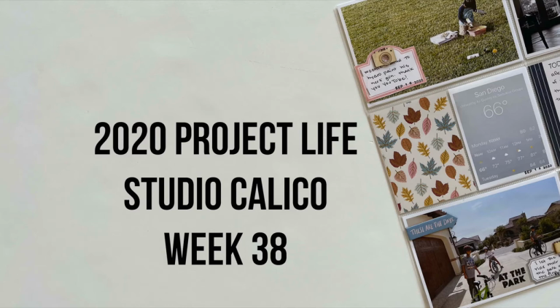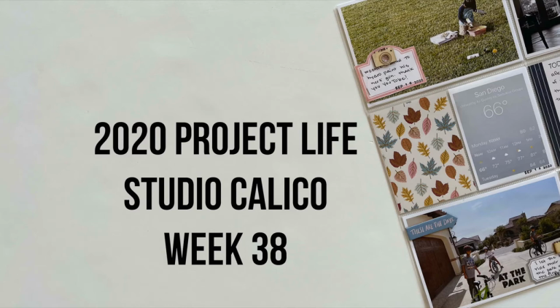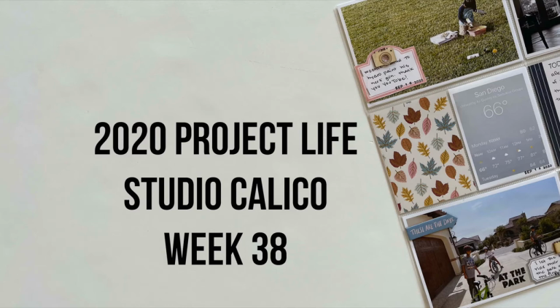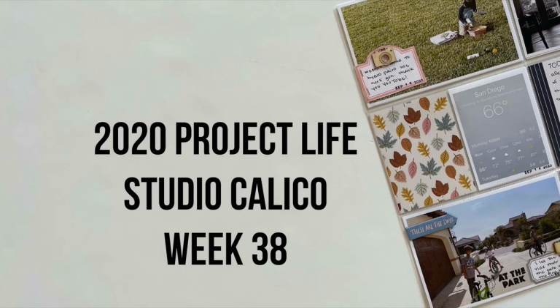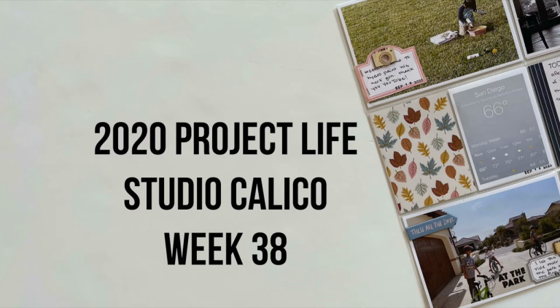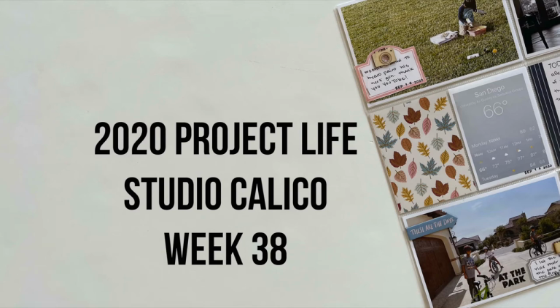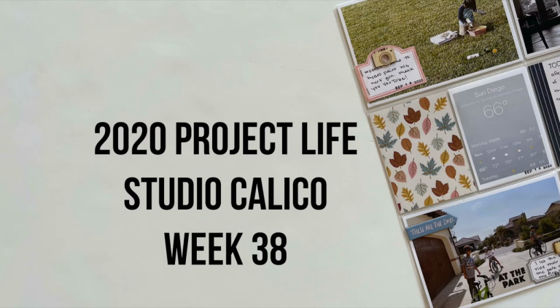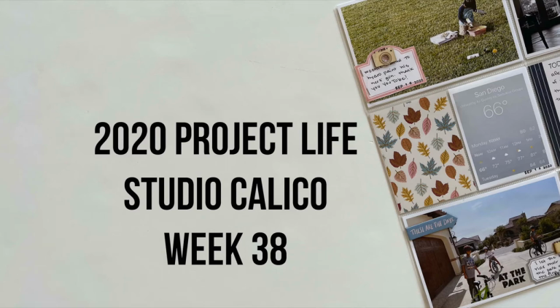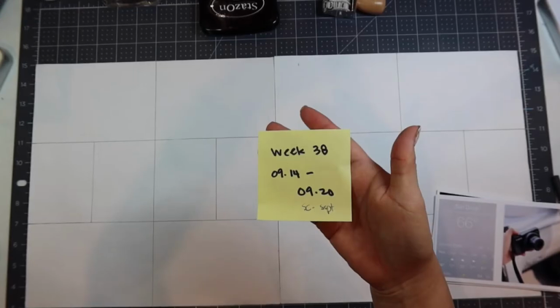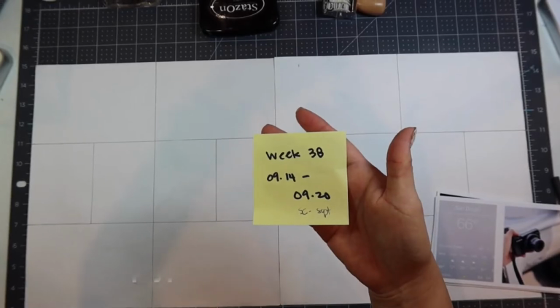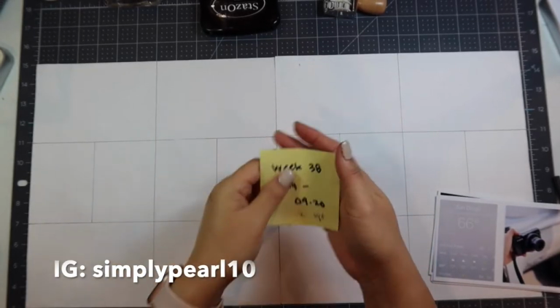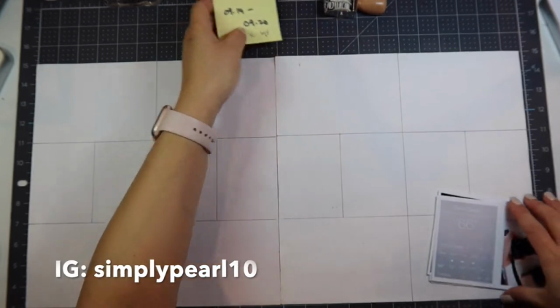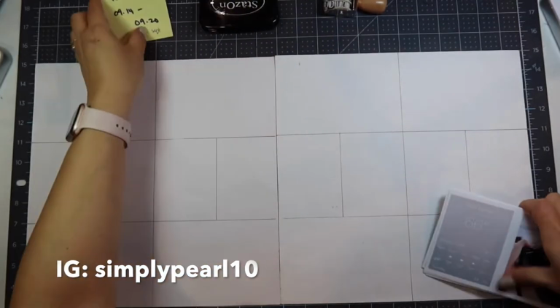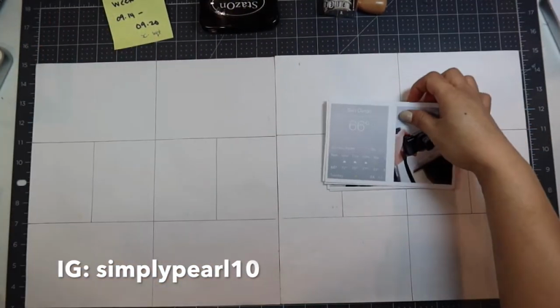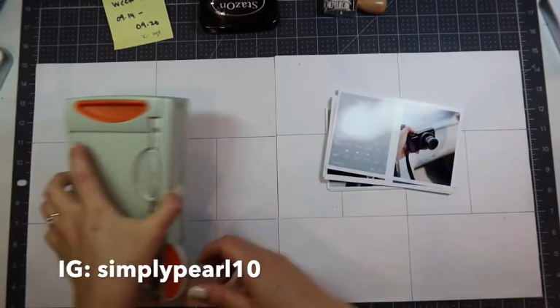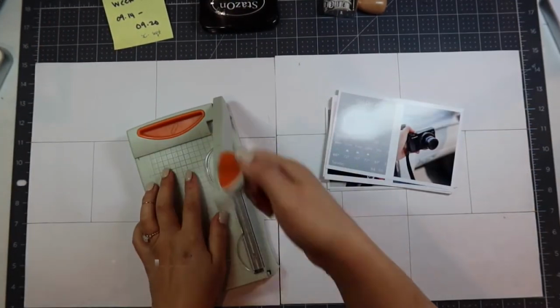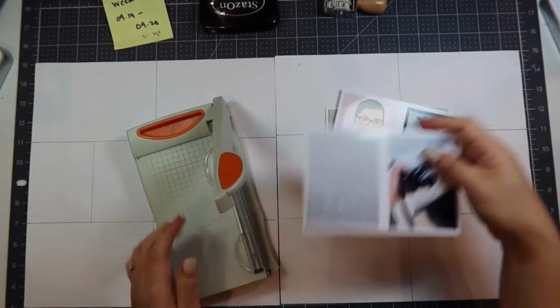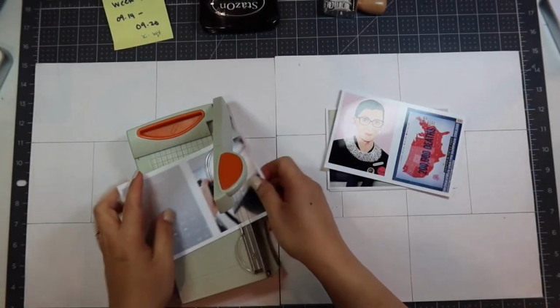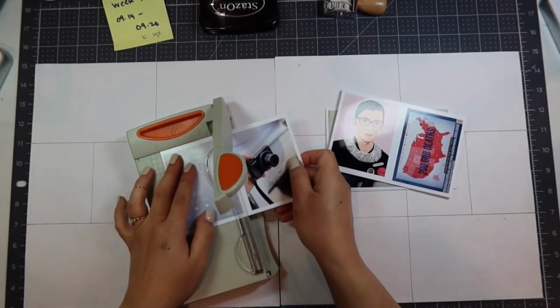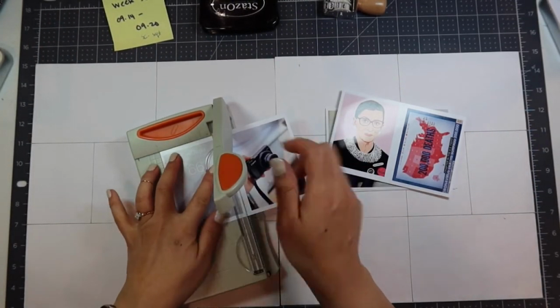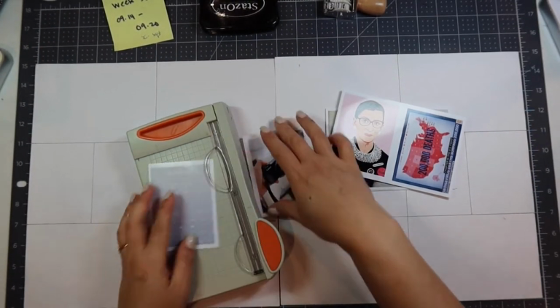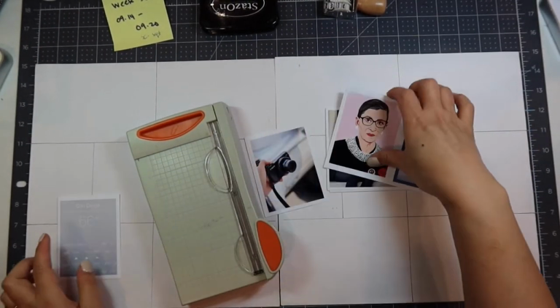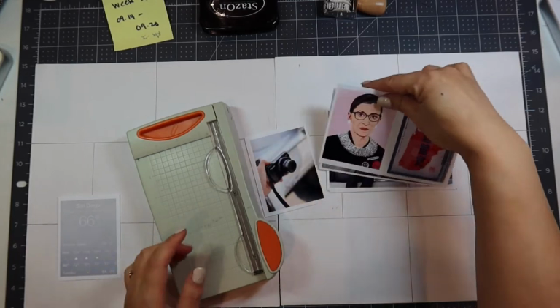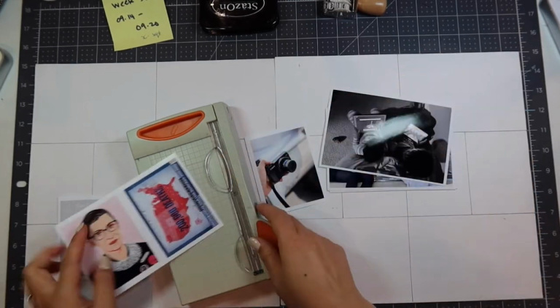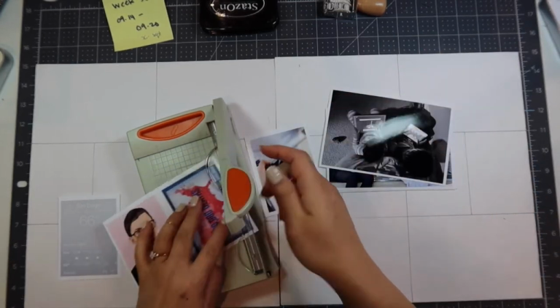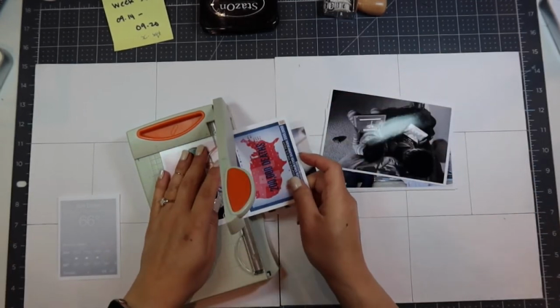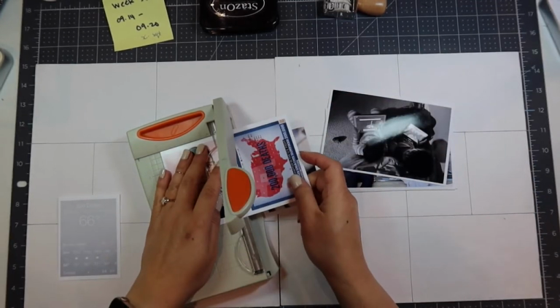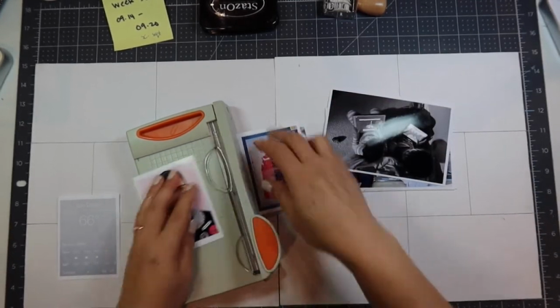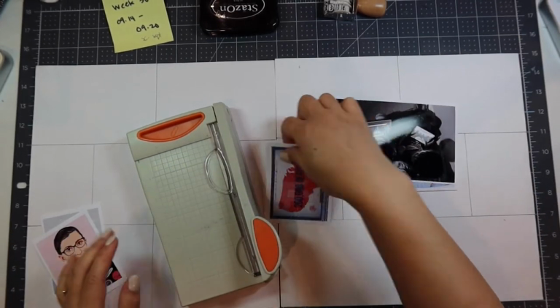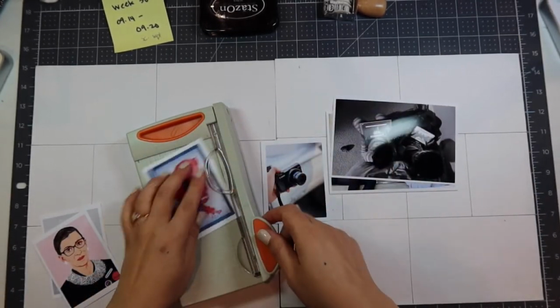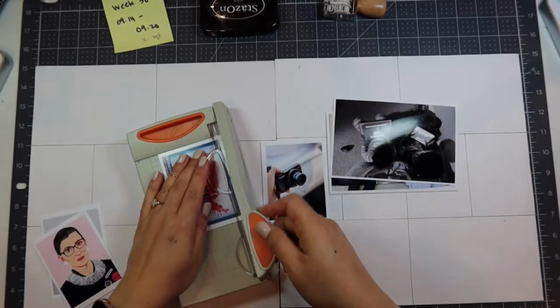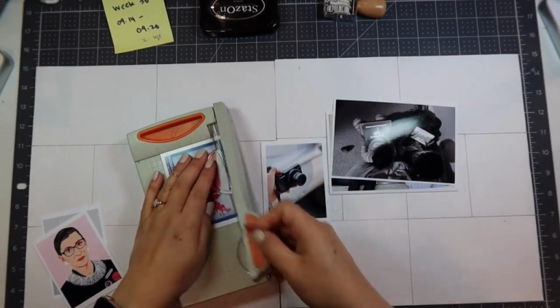Hi, this is Pearl and welcome to my channel. I have a week 38 process video of my 2020 Project Life album. I am using the Studio Calico Documenter Kit and I have printed all my photos out using my Epson PM400 printer.